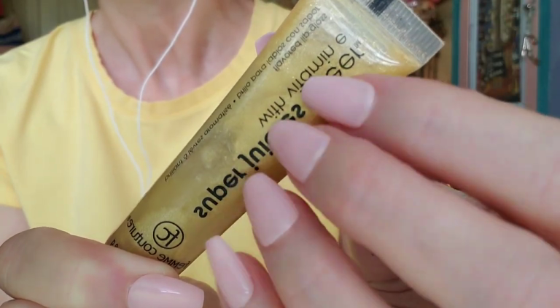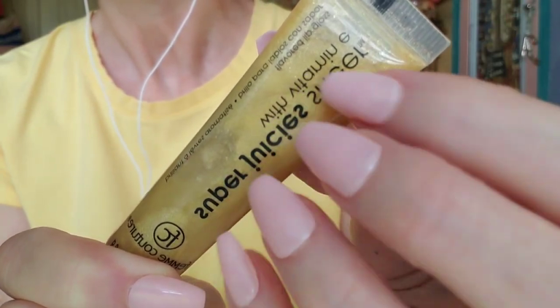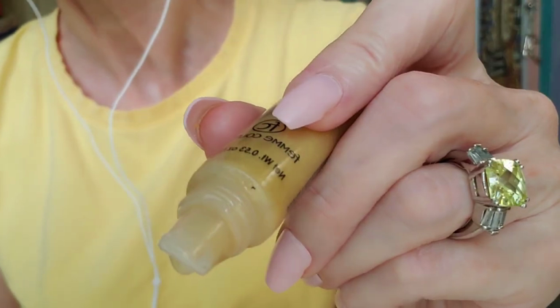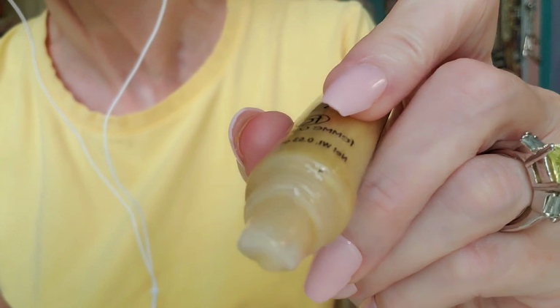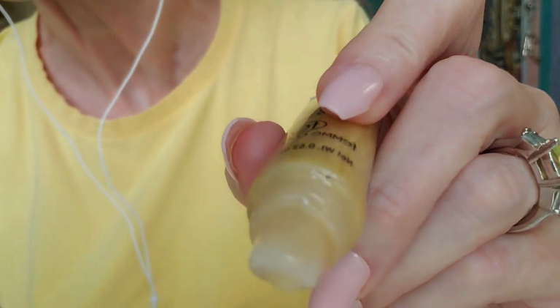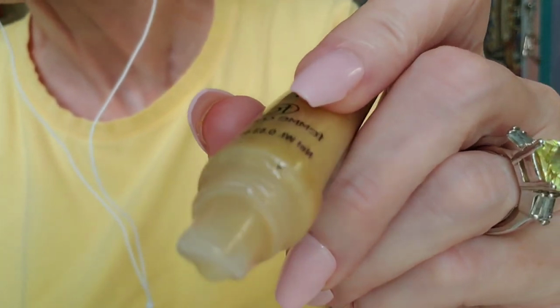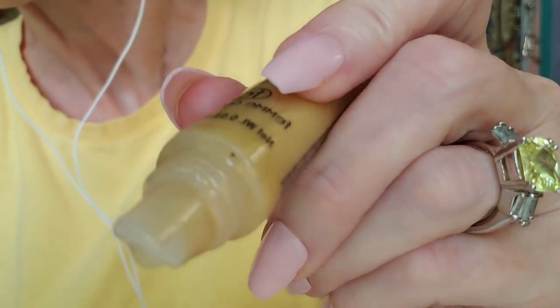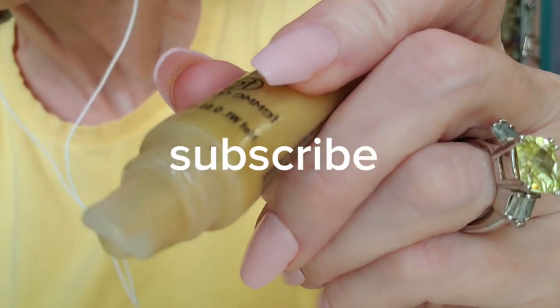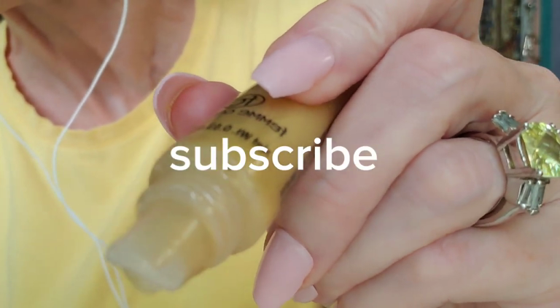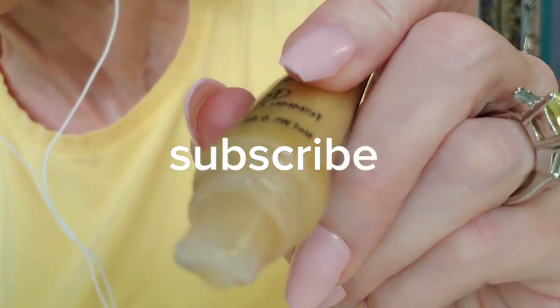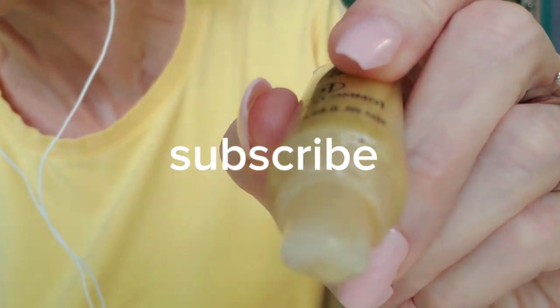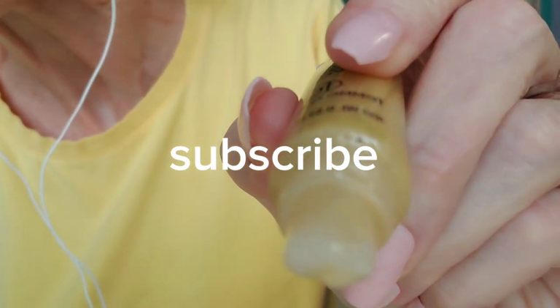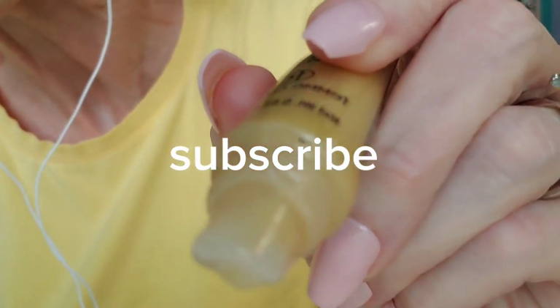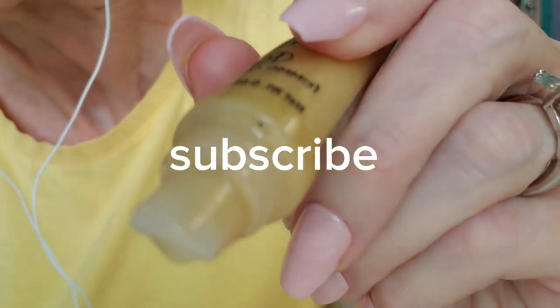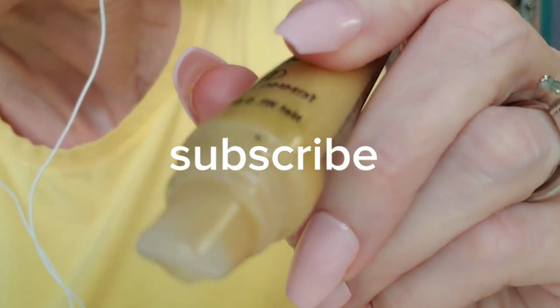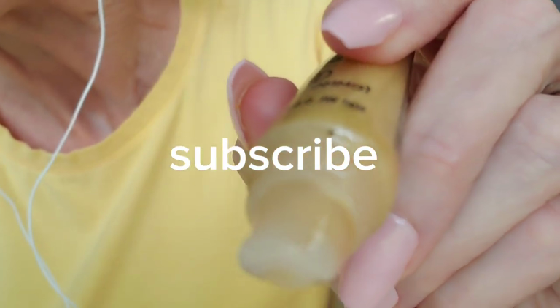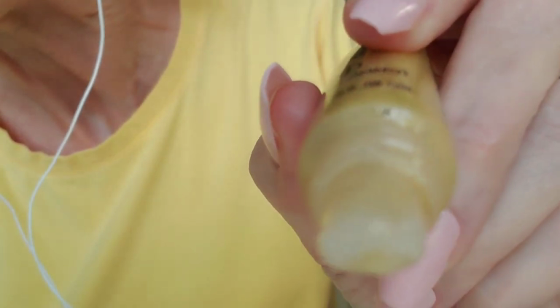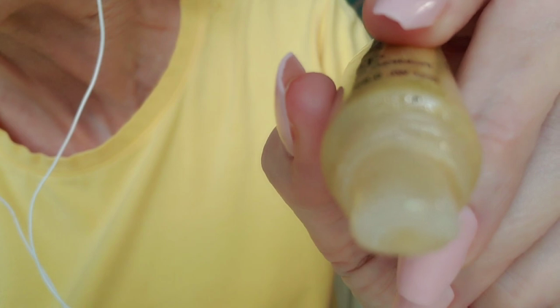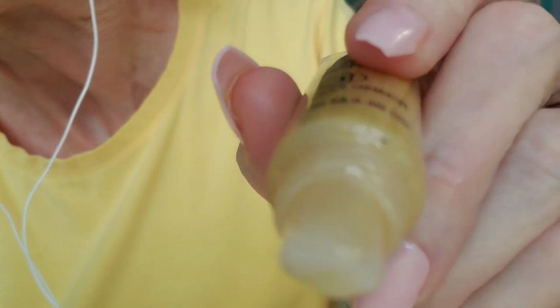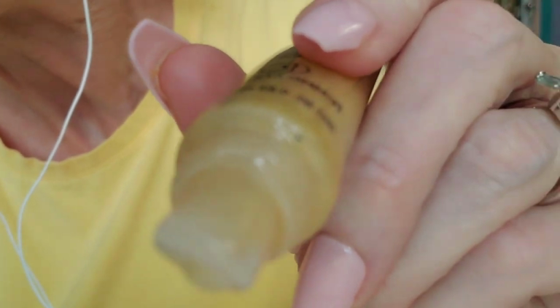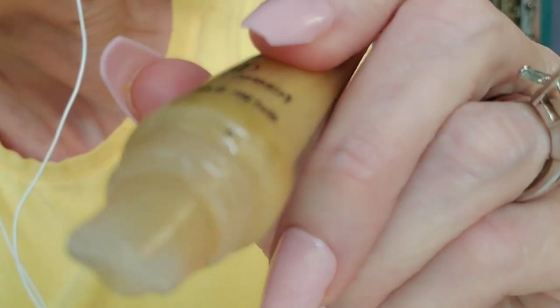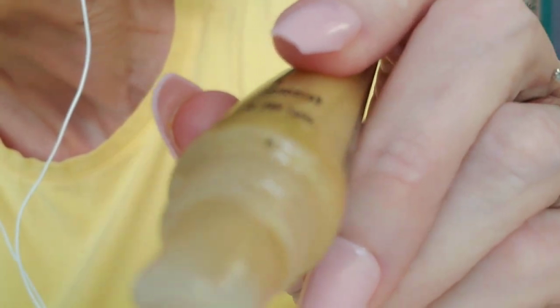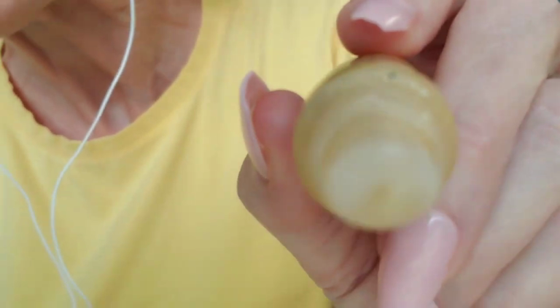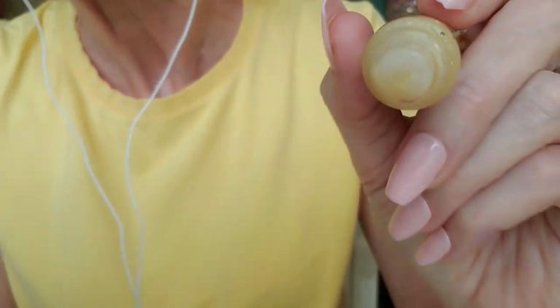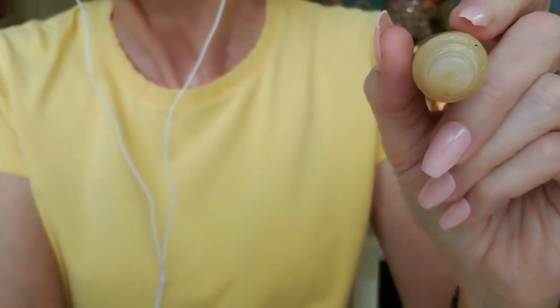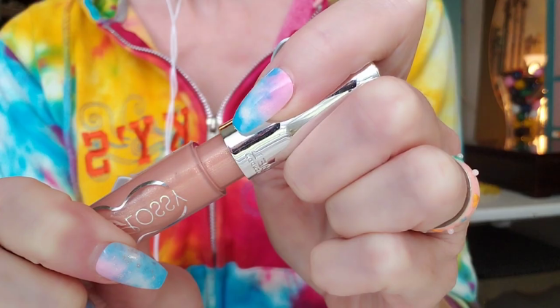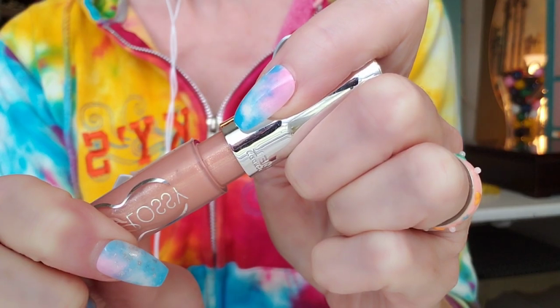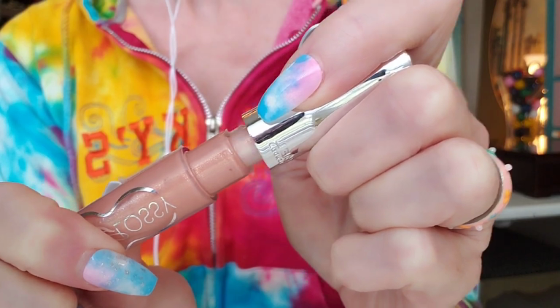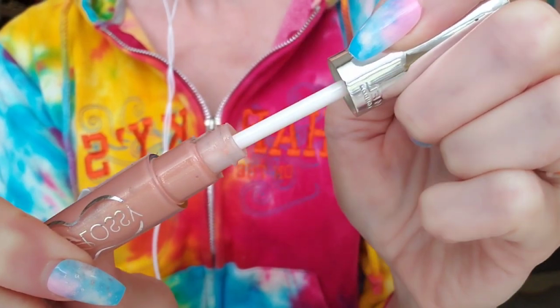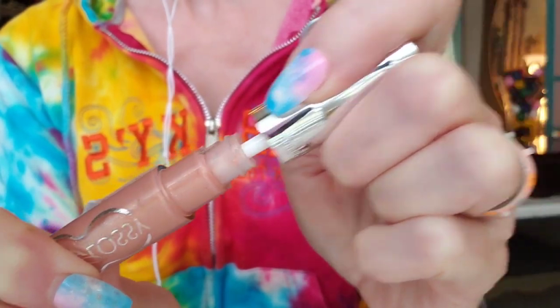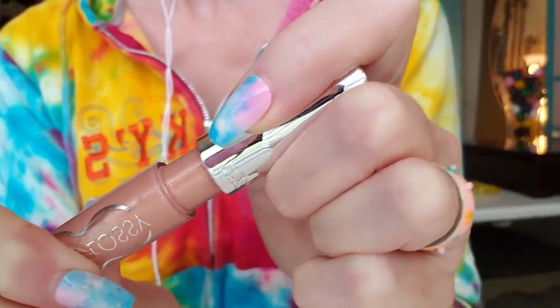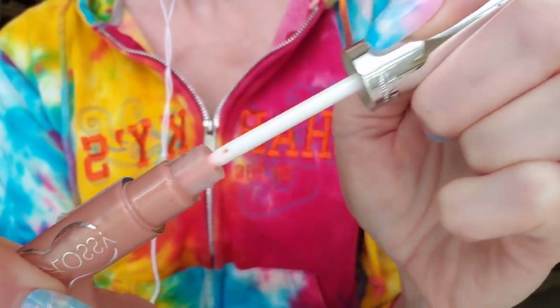Next up, I'm going to do just a little bit of sparkle all over. This will kind of shine through the other layers as we blend in red sparkle.